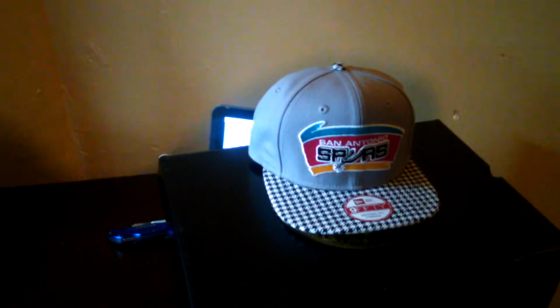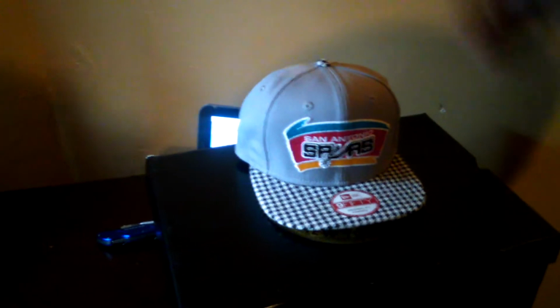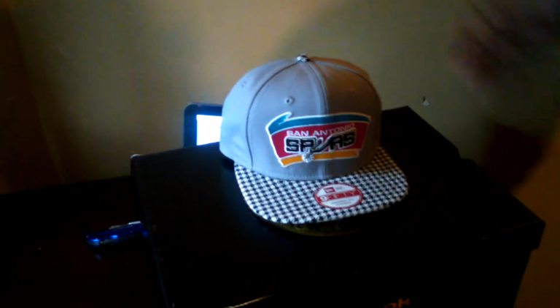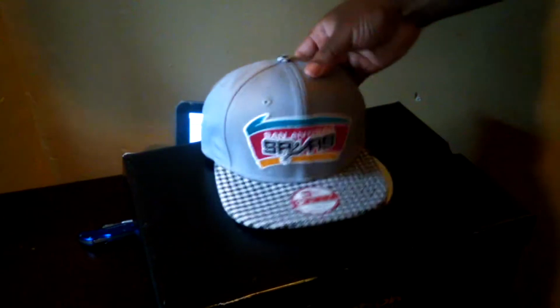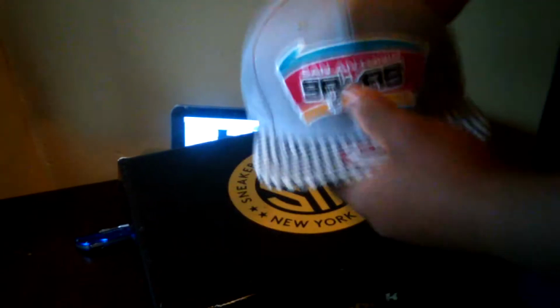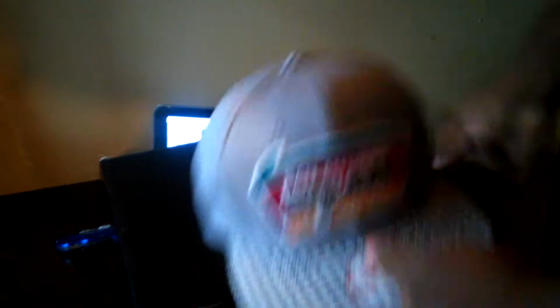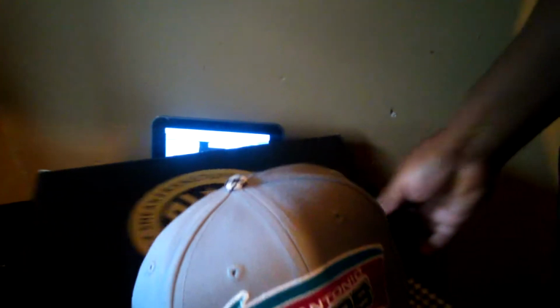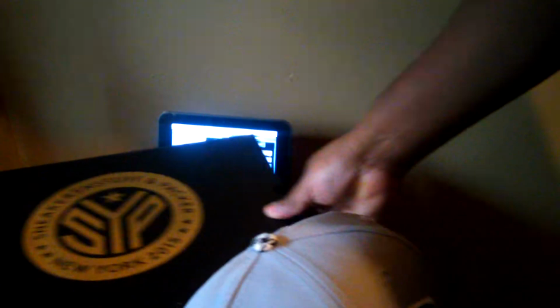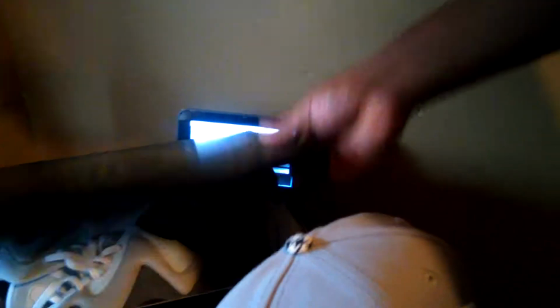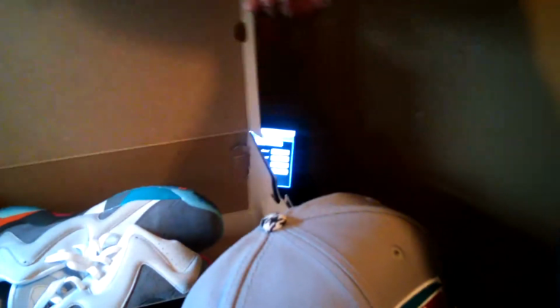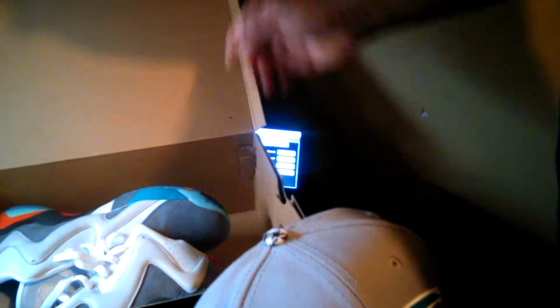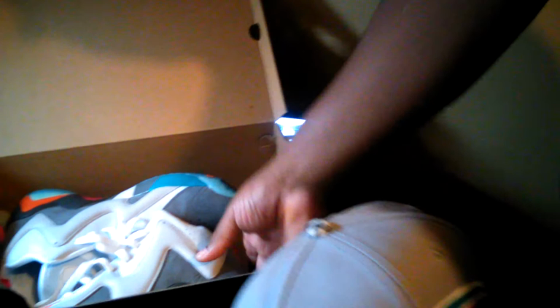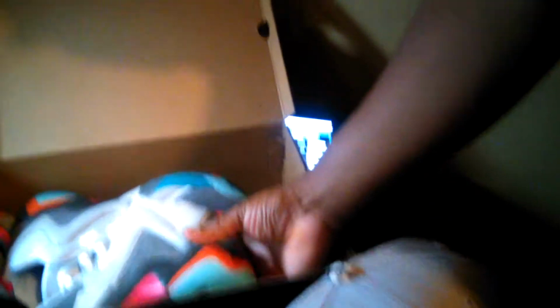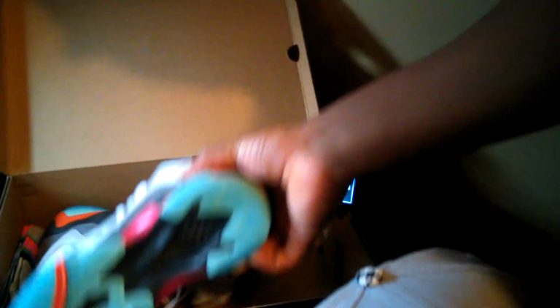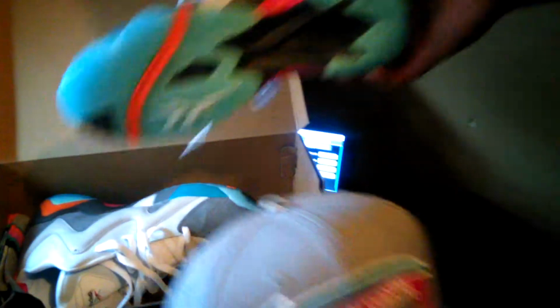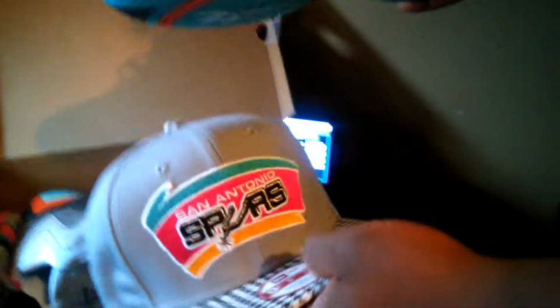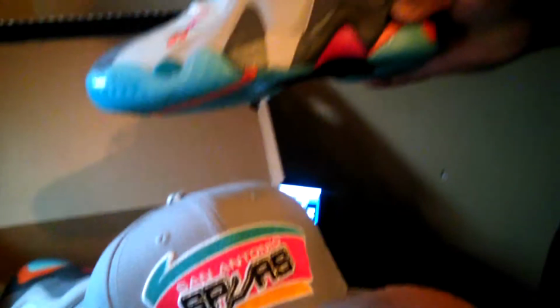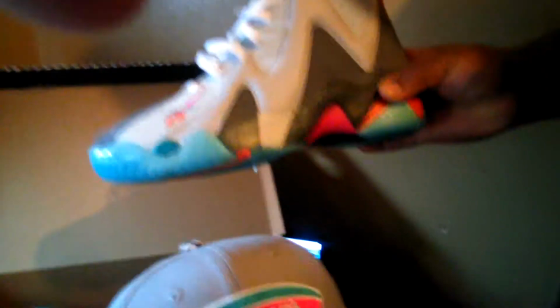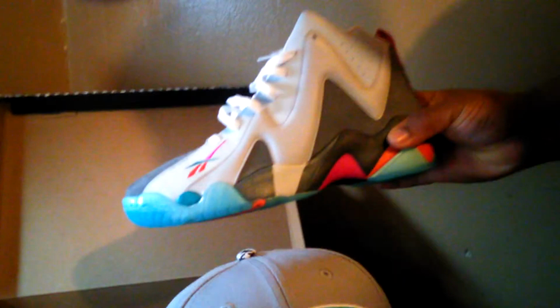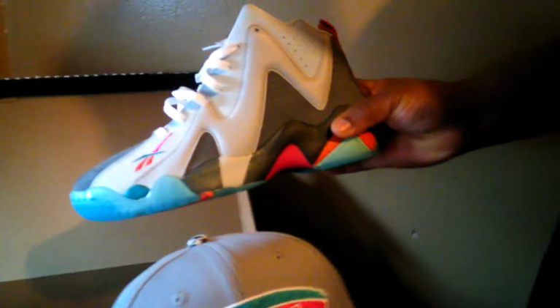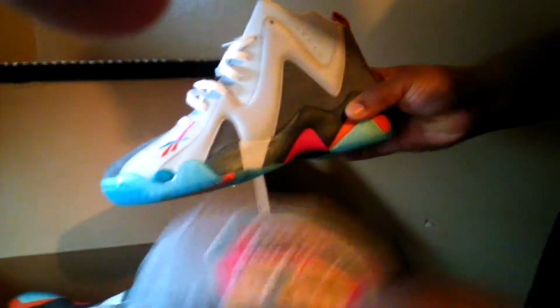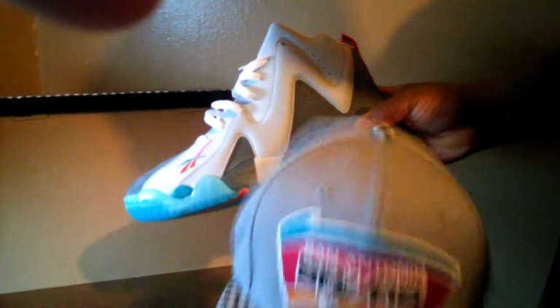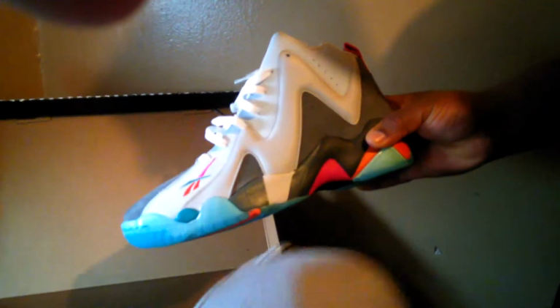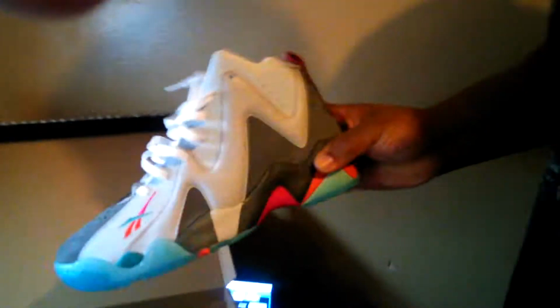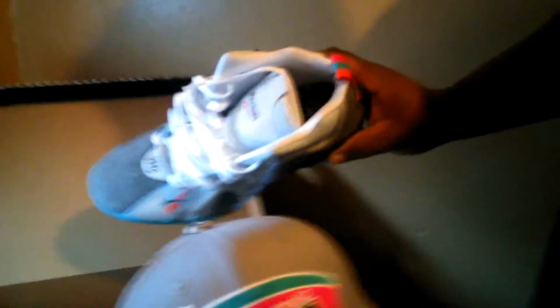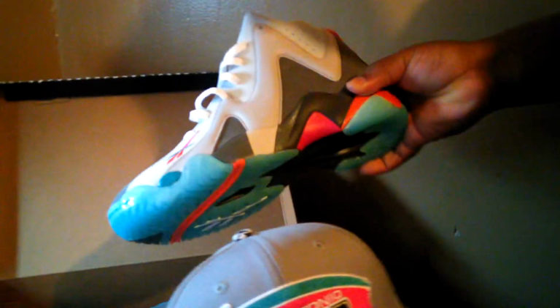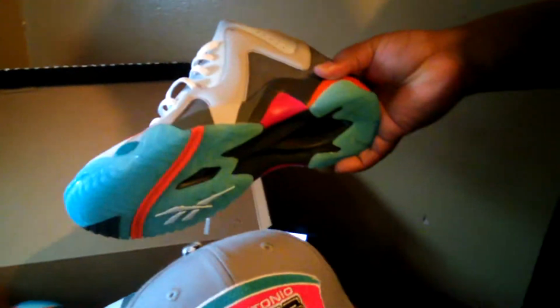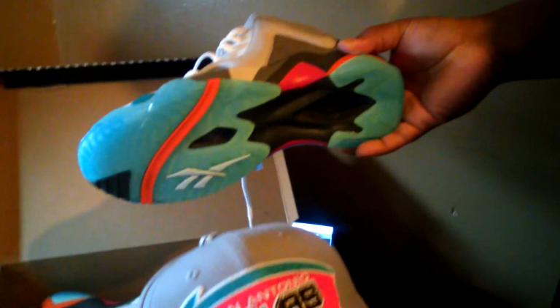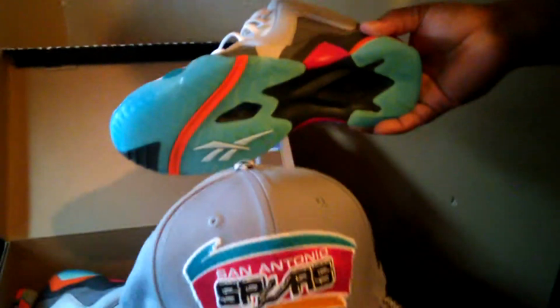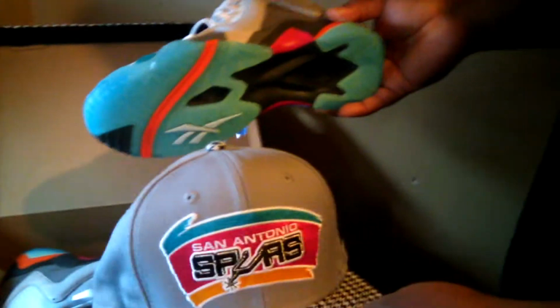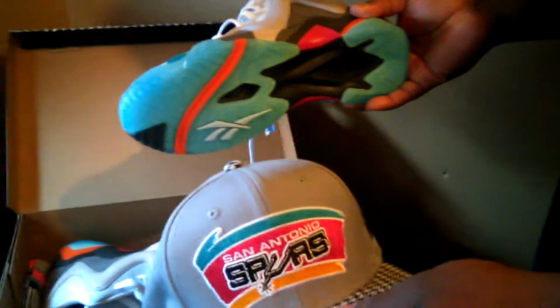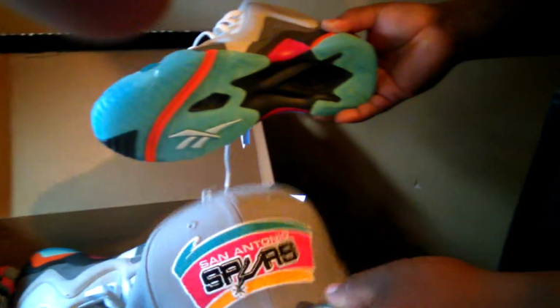All right, your boy's back. Let me show you what this hat goes with — a little bit of heat right here. Straight fire right here. These are some San Antonio Spurs colorway kicks to go with the Kamikaze. Remember the Alamo!